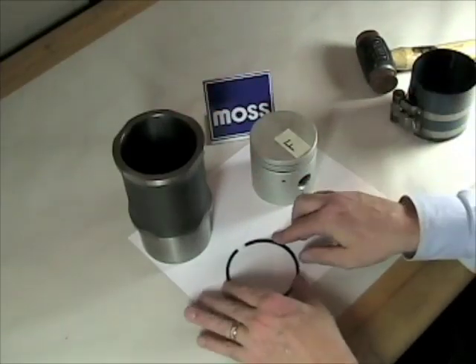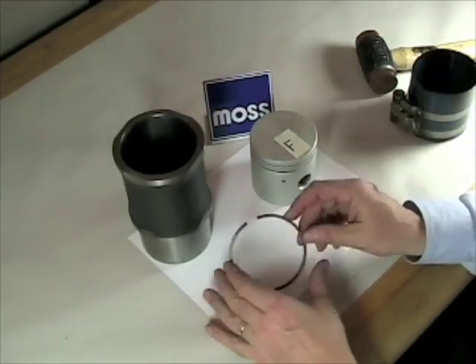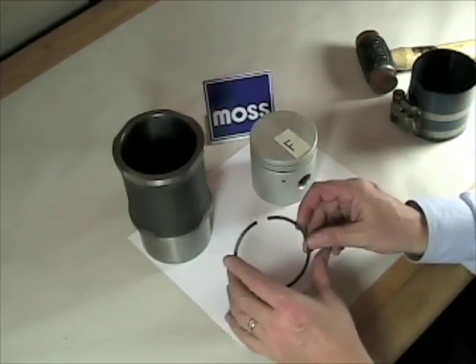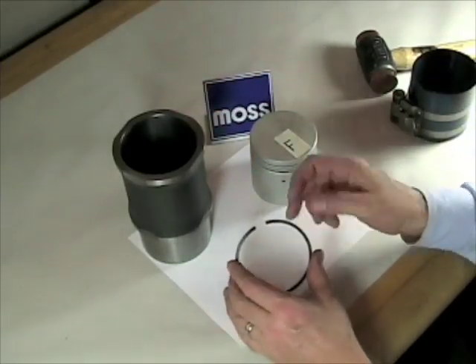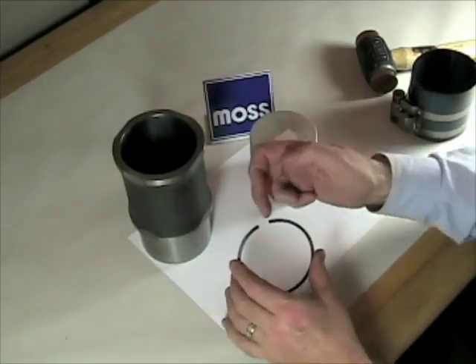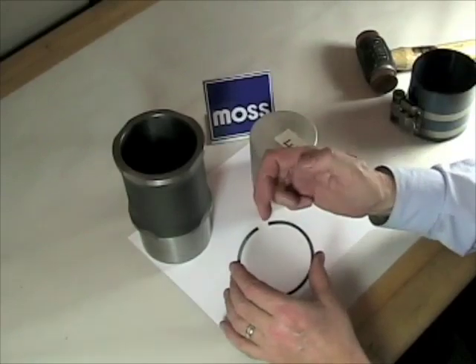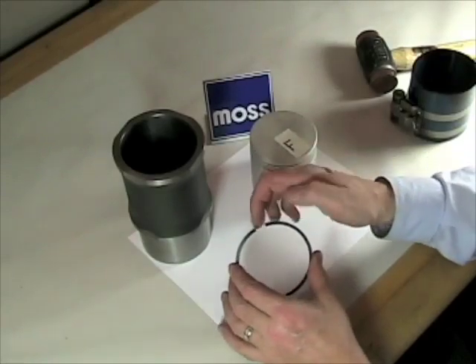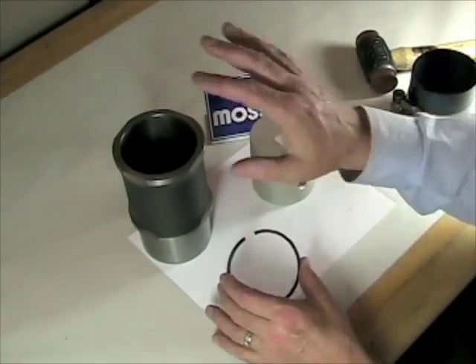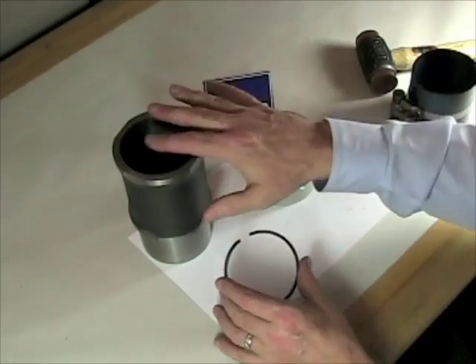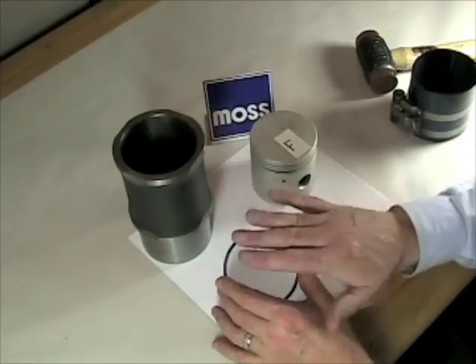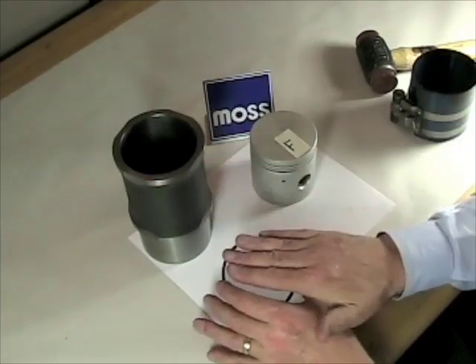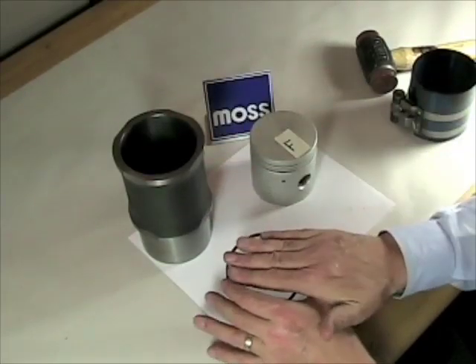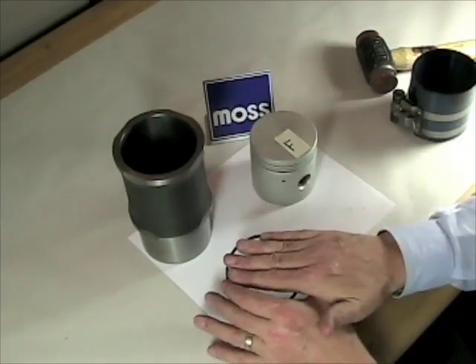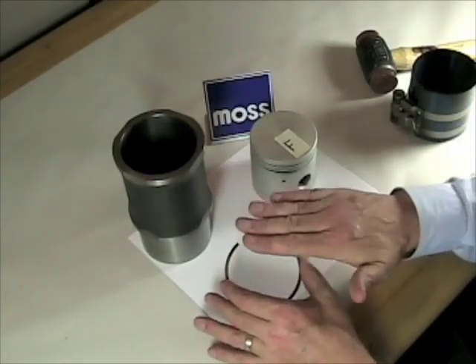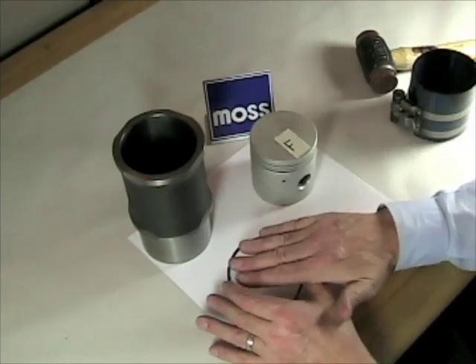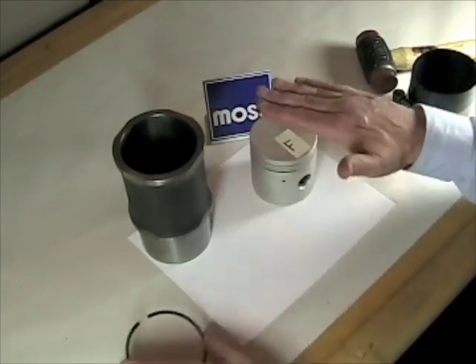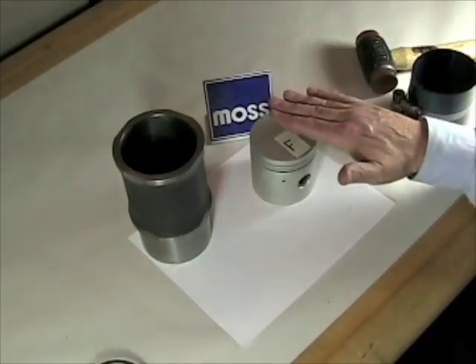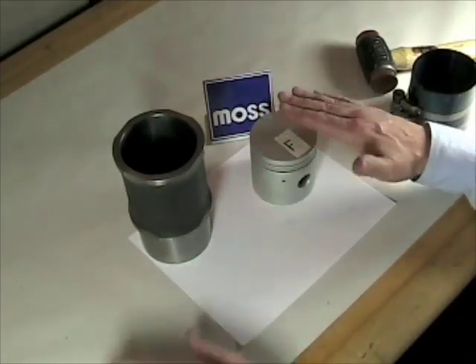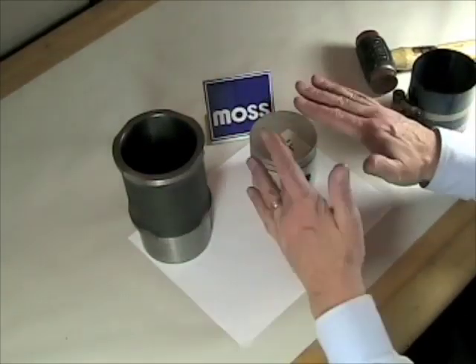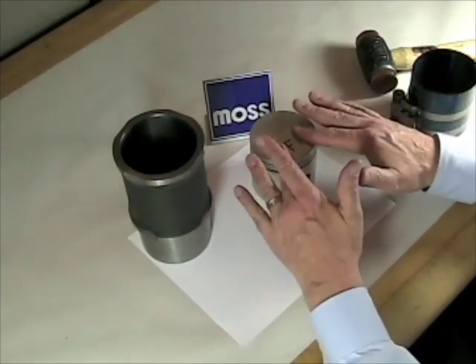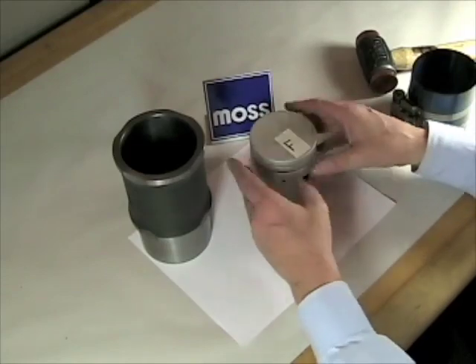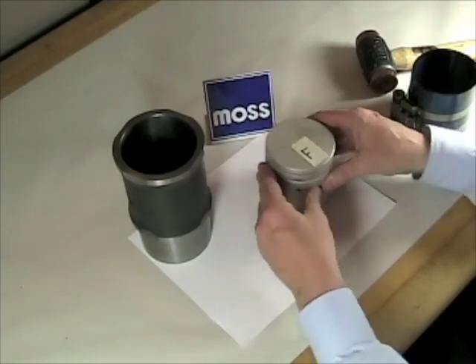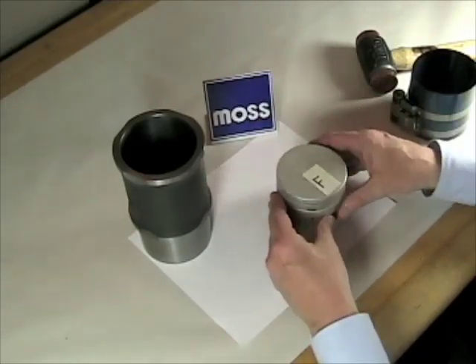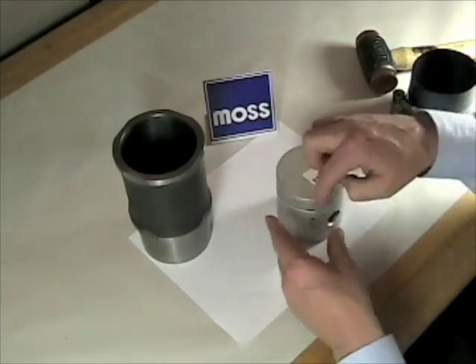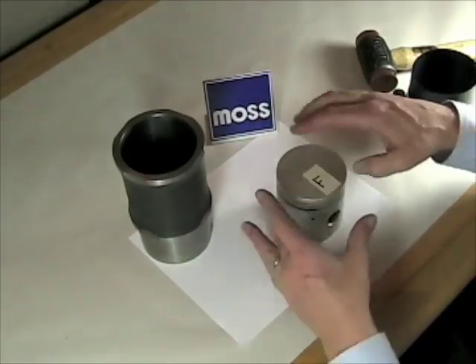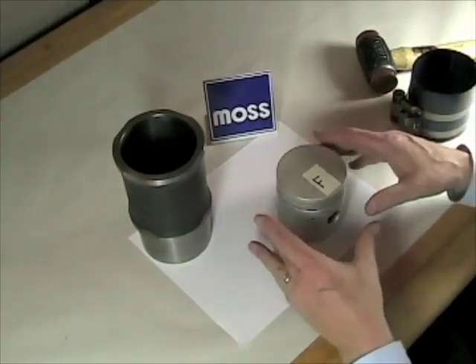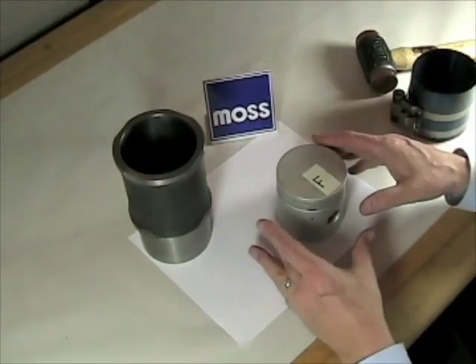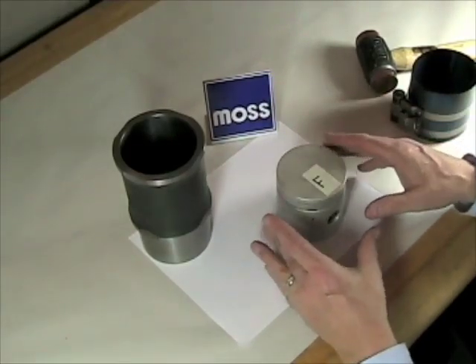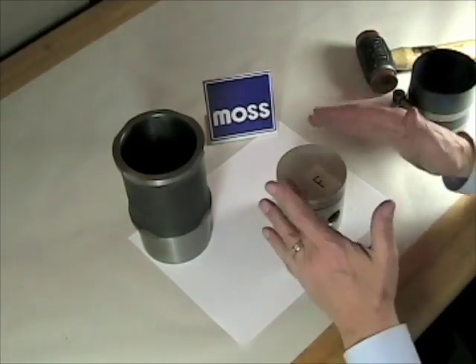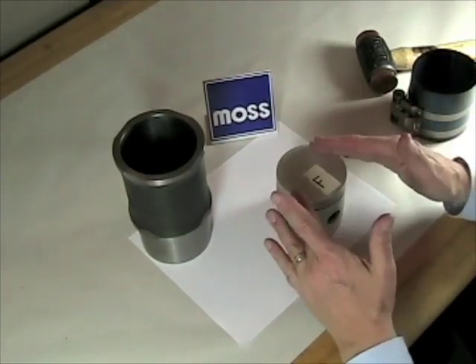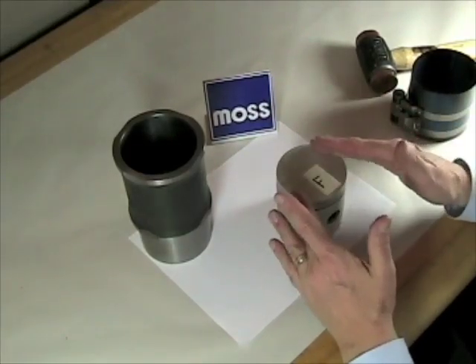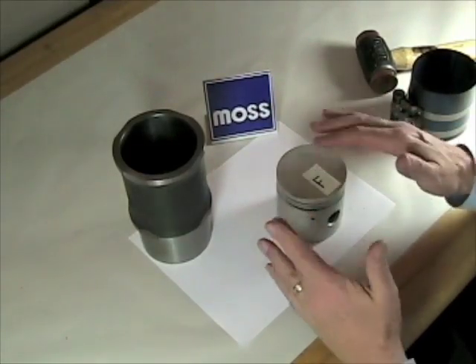We've taken our rings and checked our ring gap inside here. We know that every one of those is perfect. We've installed our rings on our pistons and staggered them, so that's all set. Now all we have to do is put them in.